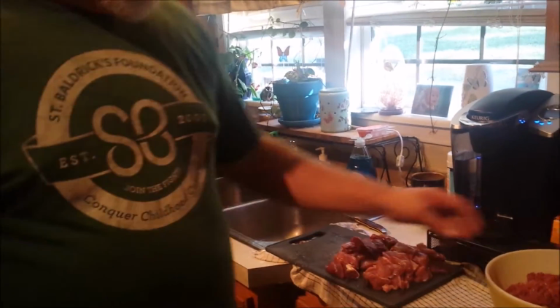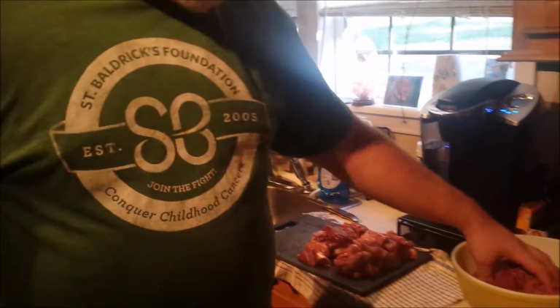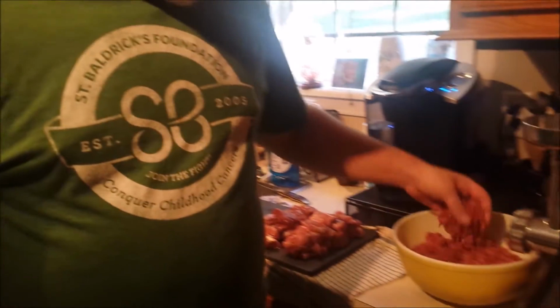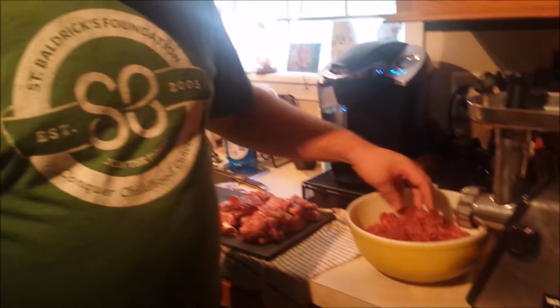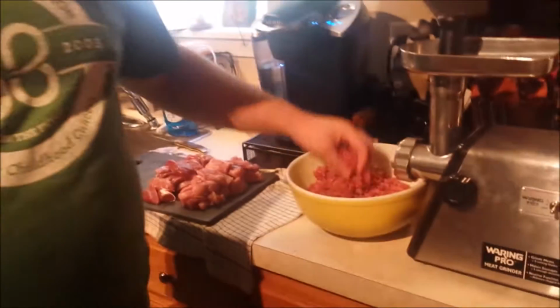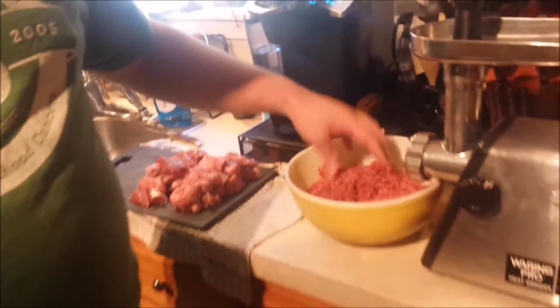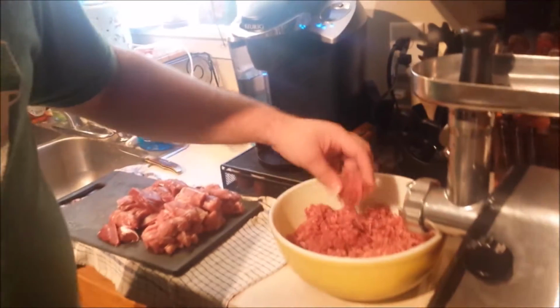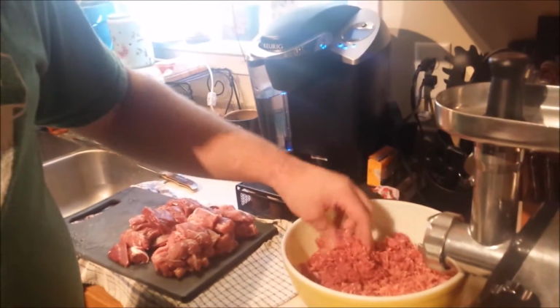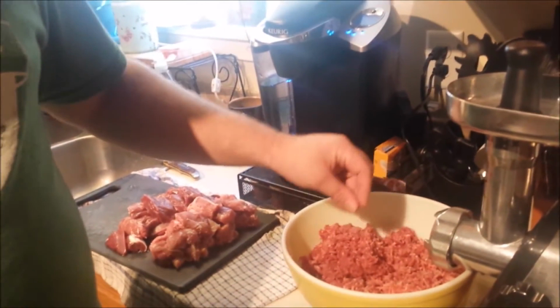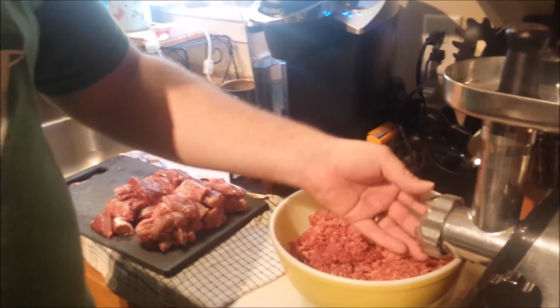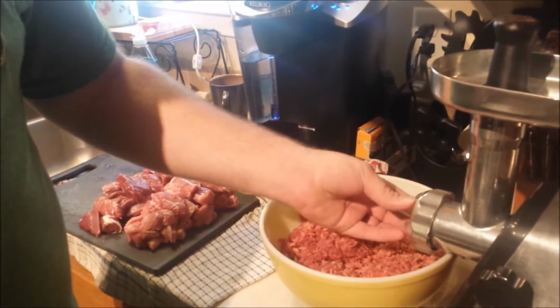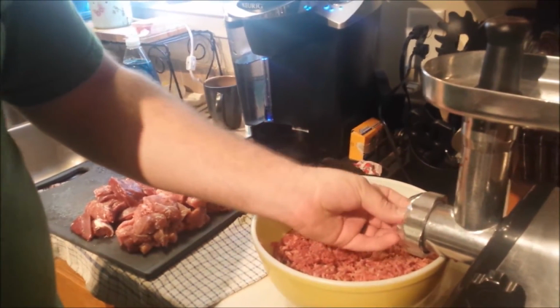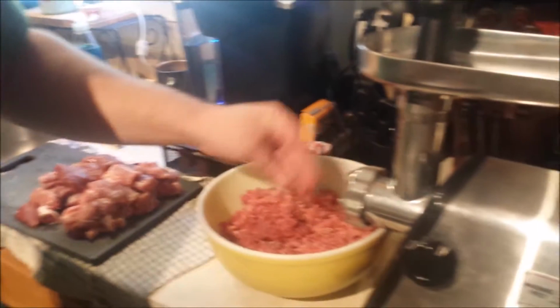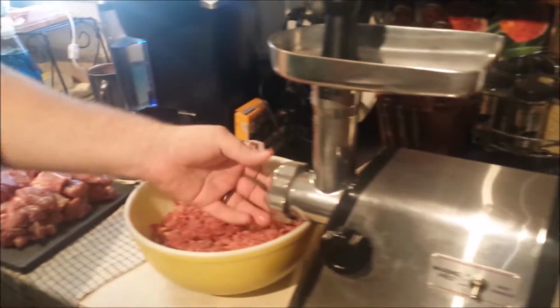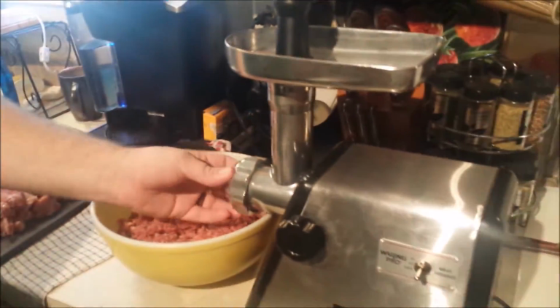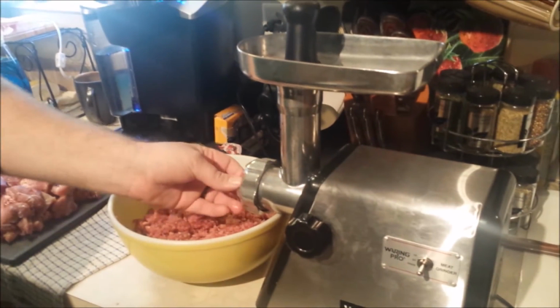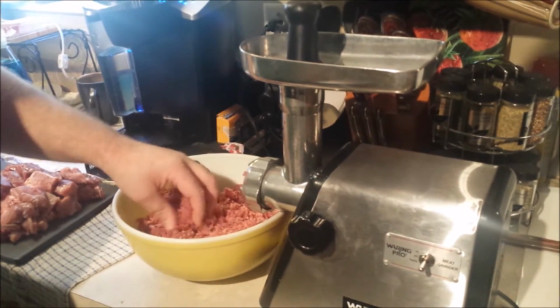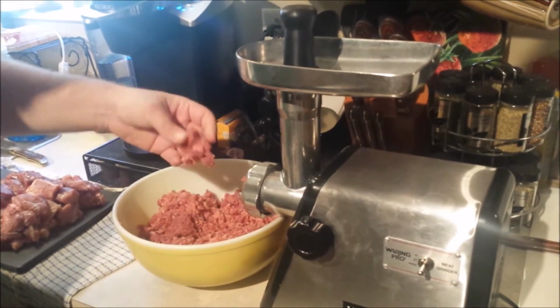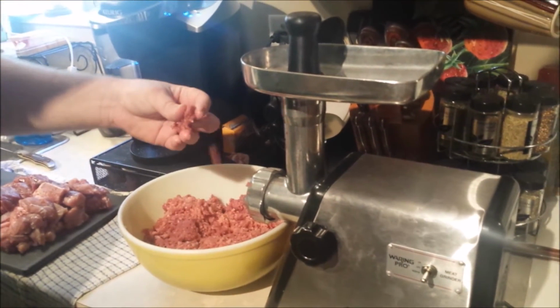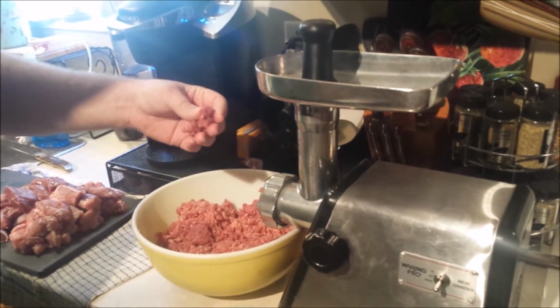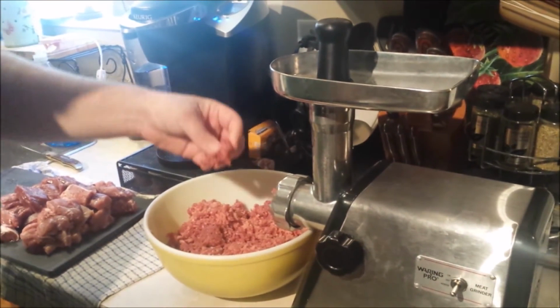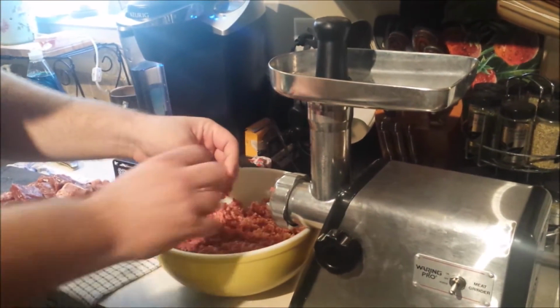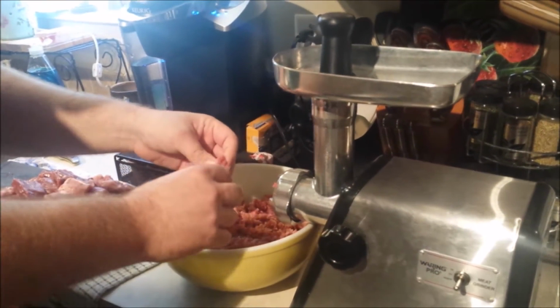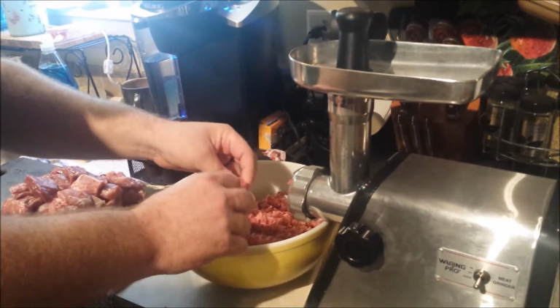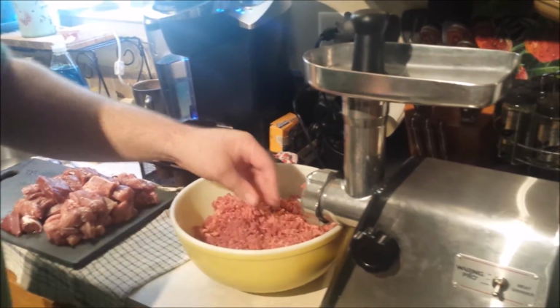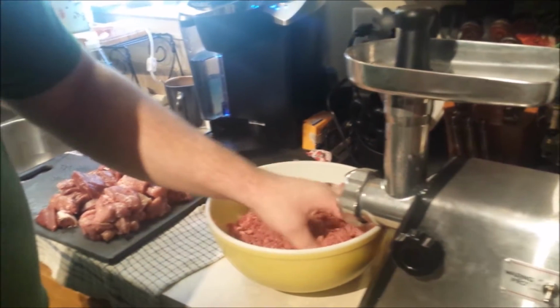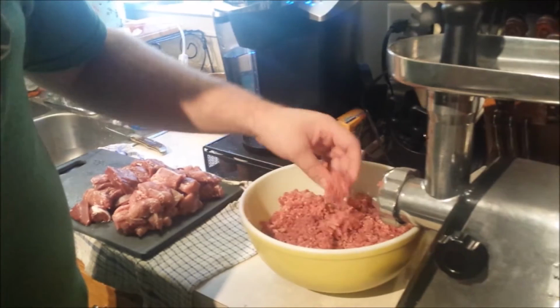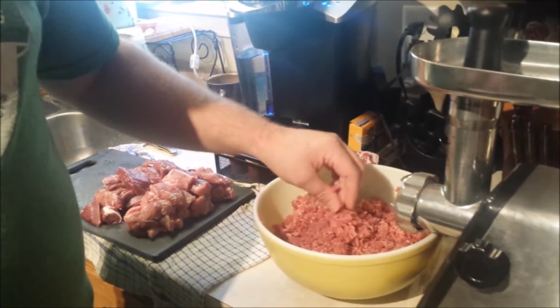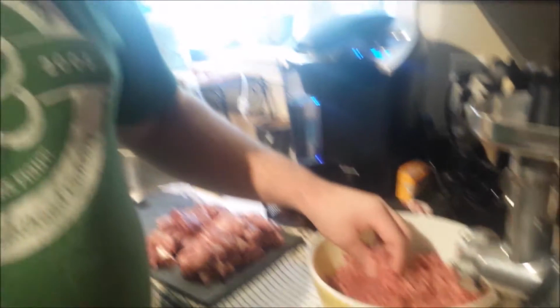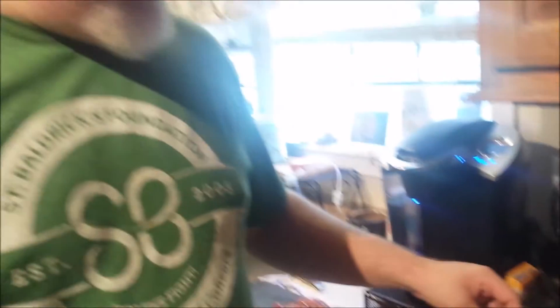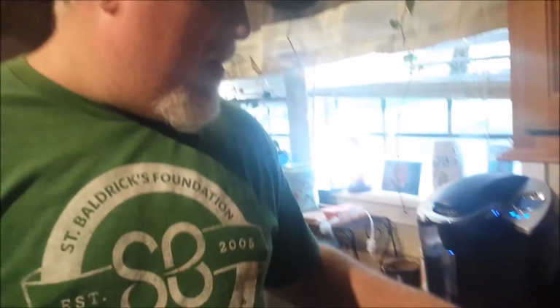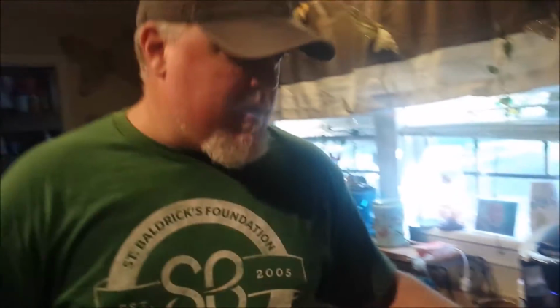I've already mixed some up as you can see. You need a good meat grinder. You want to use the small setting — the one with the small holes. You don't want any great big pieces; you want to keep it as small as possible.